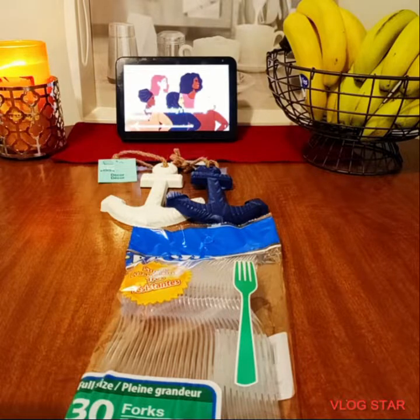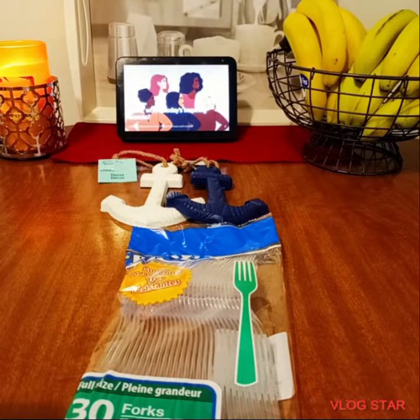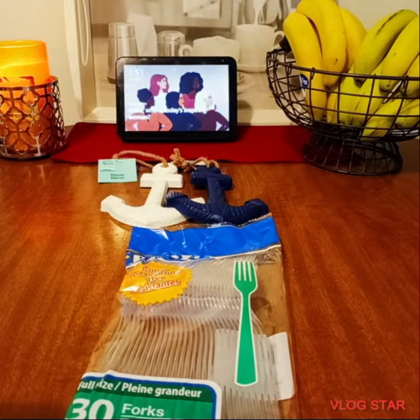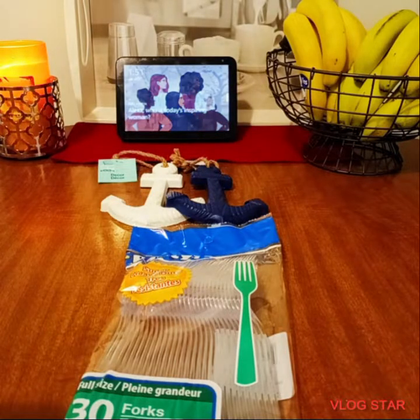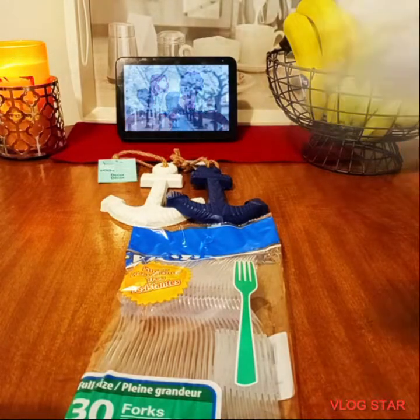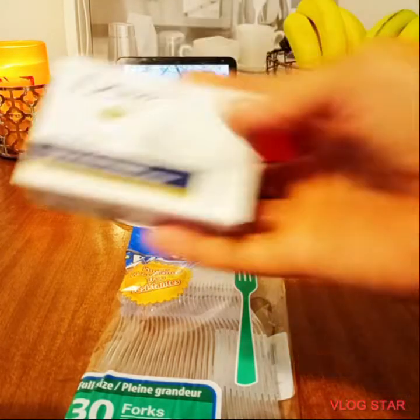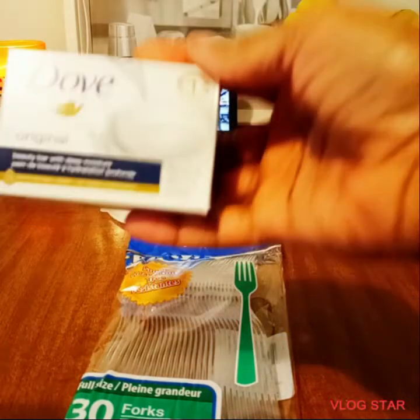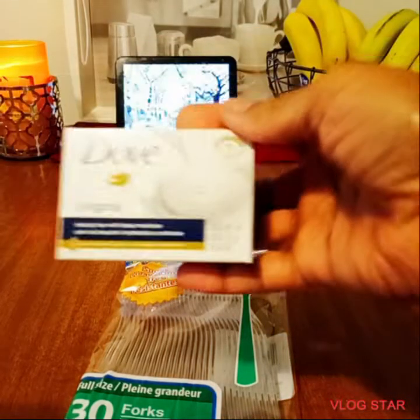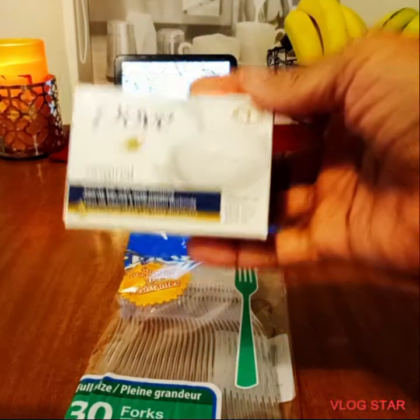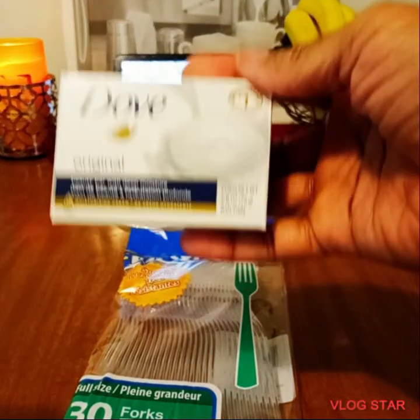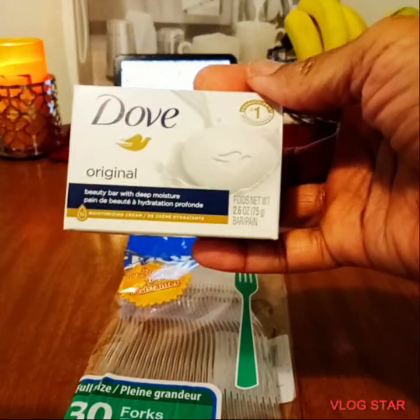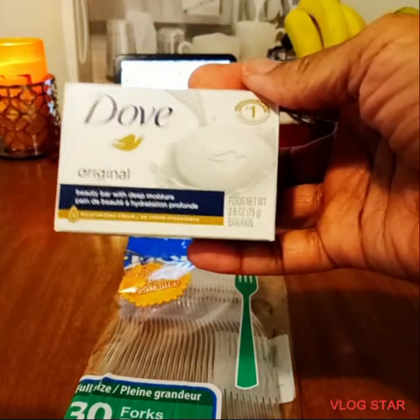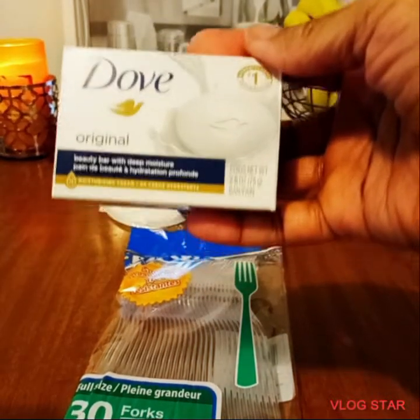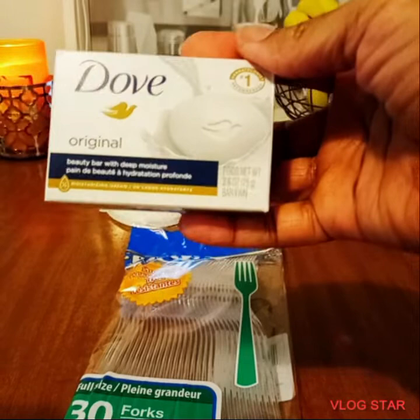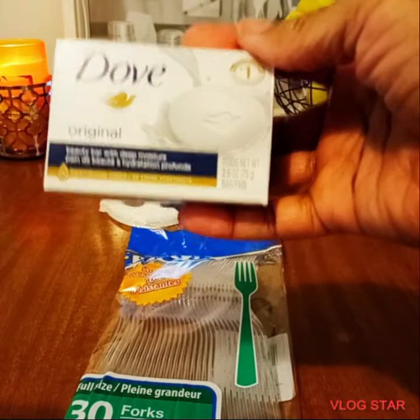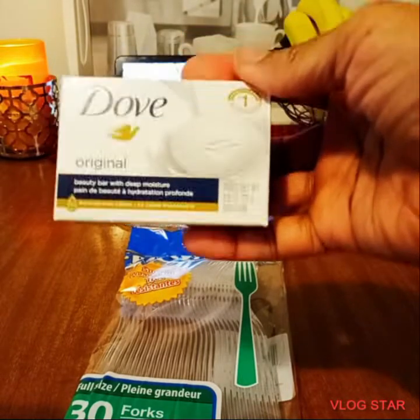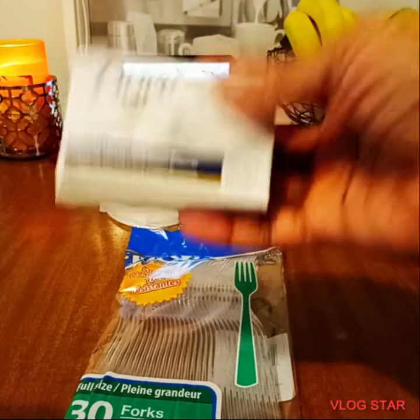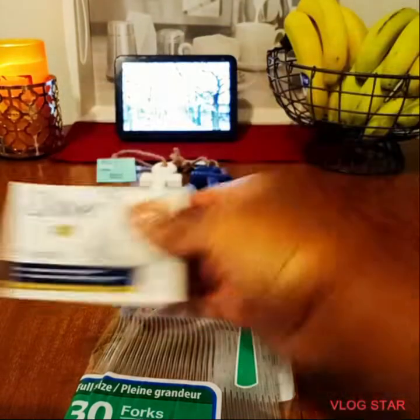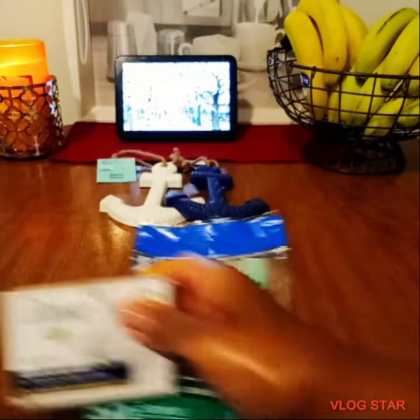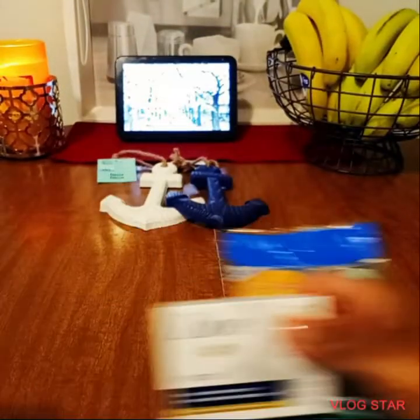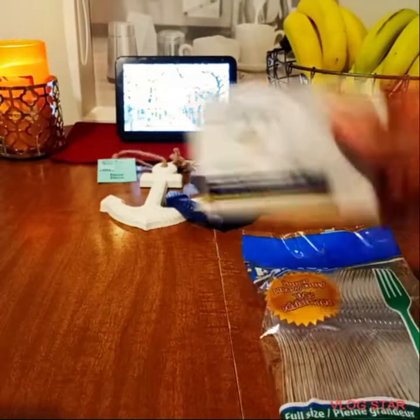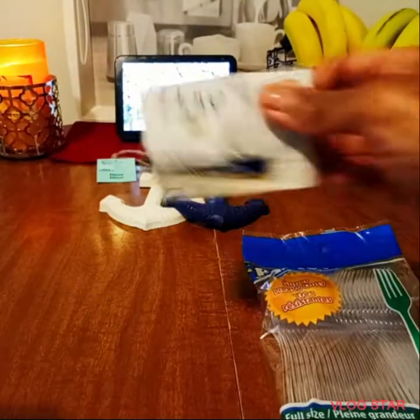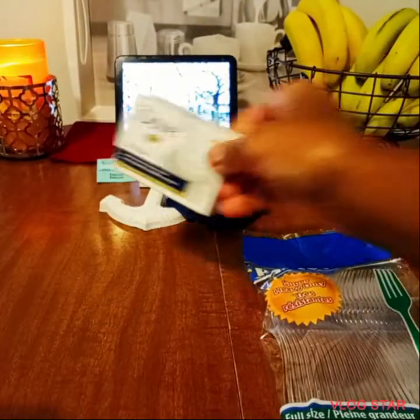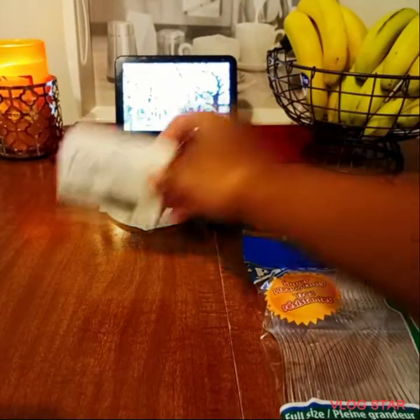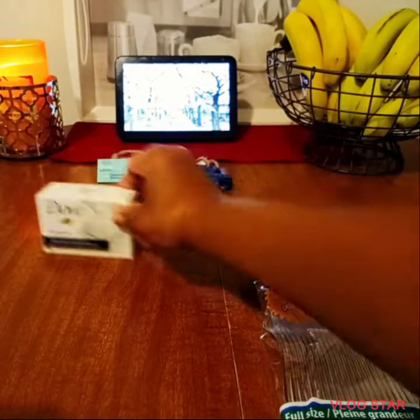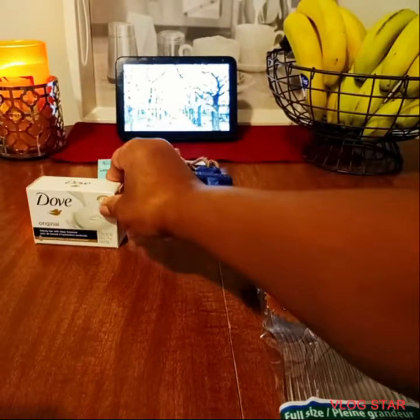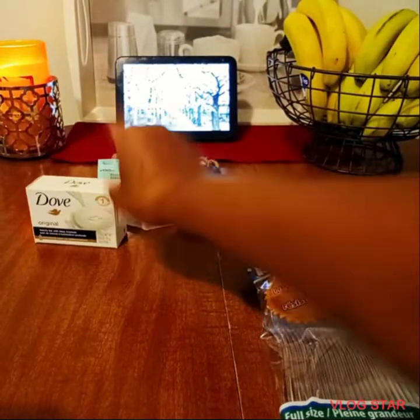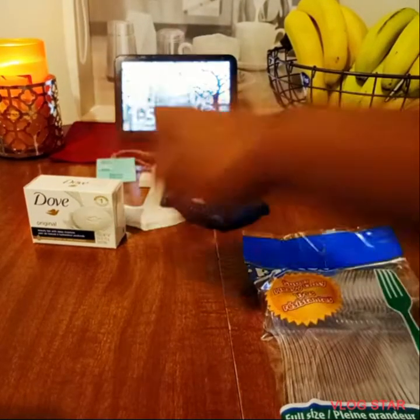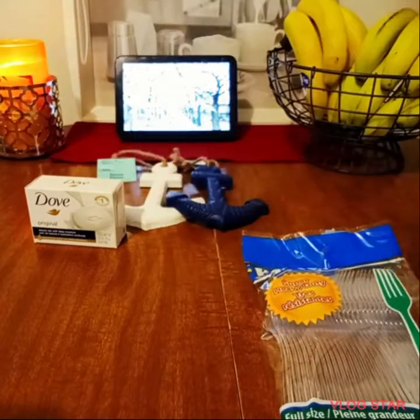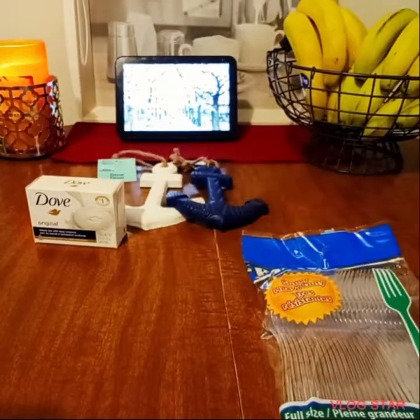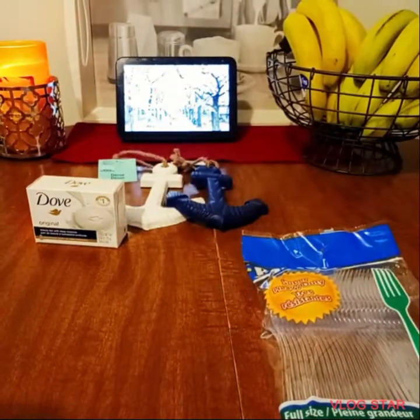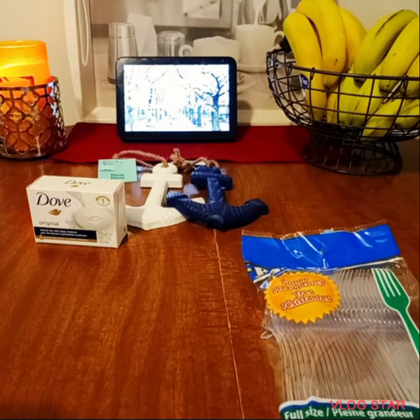I went ahead and purchased one box of bar dough sulfur dye for the lady parts. I noticed that without it, I'd be tweaking.